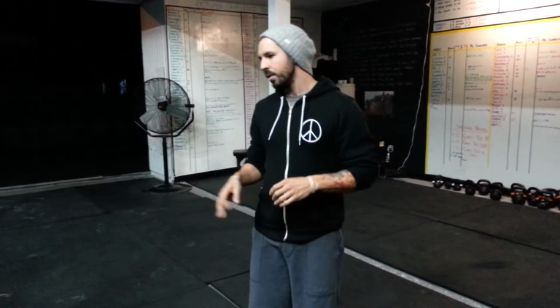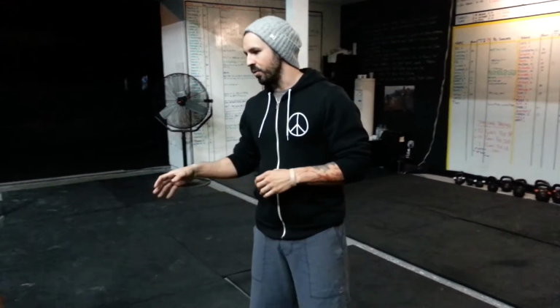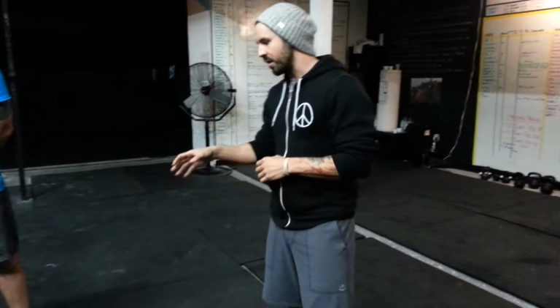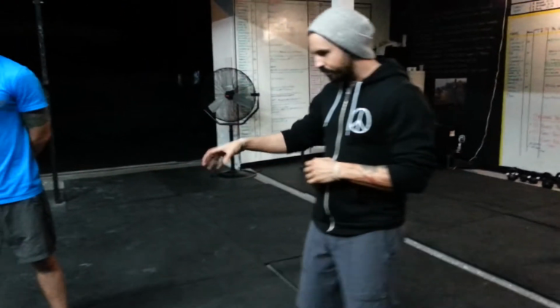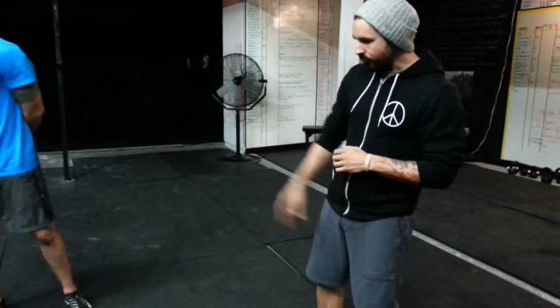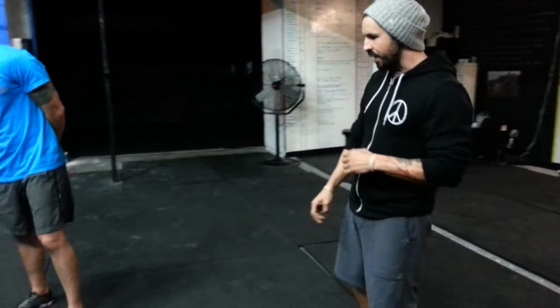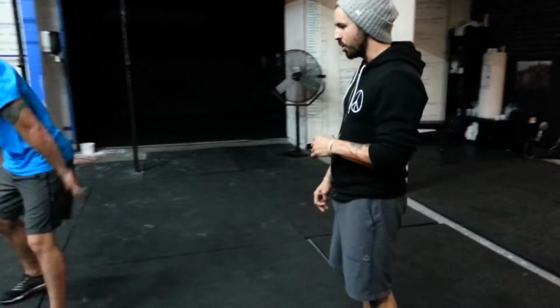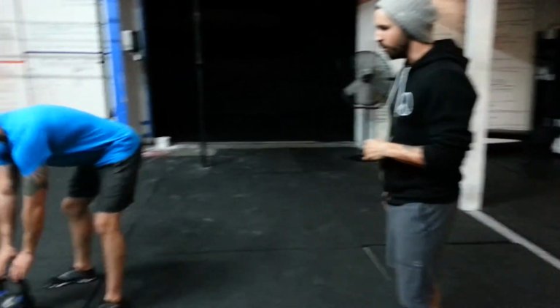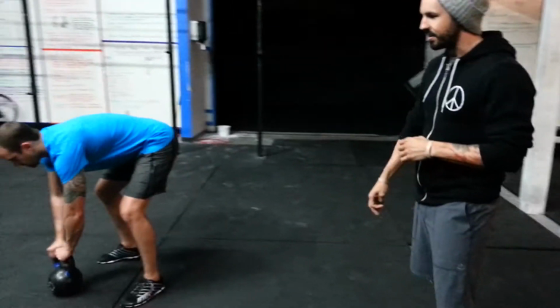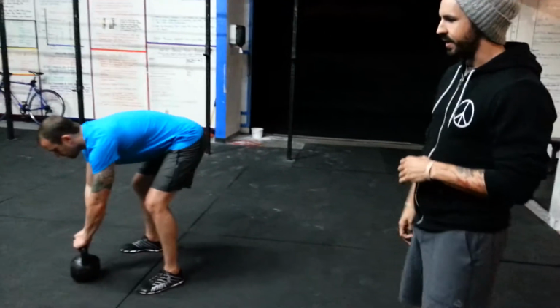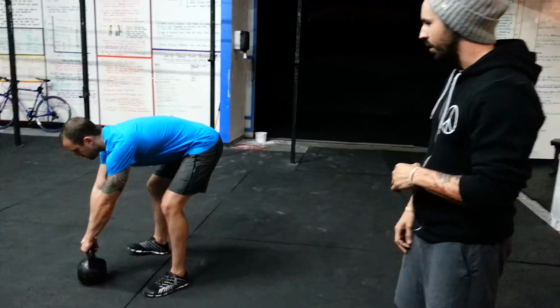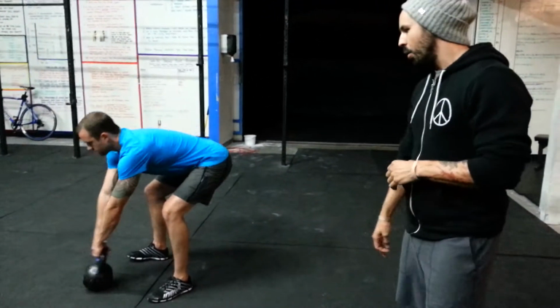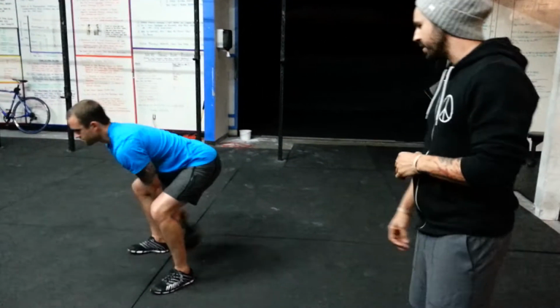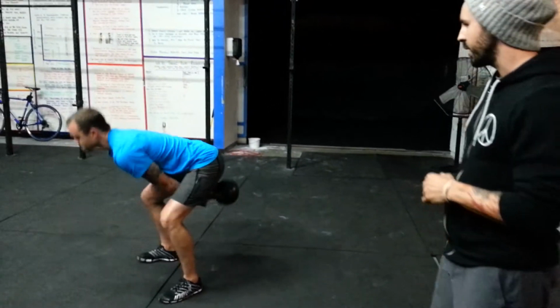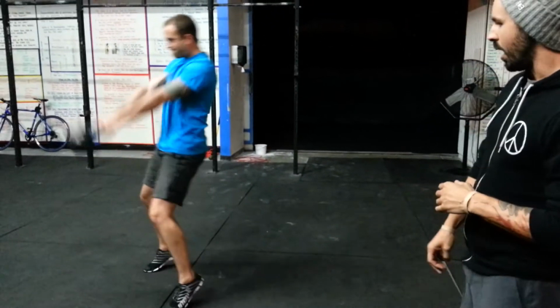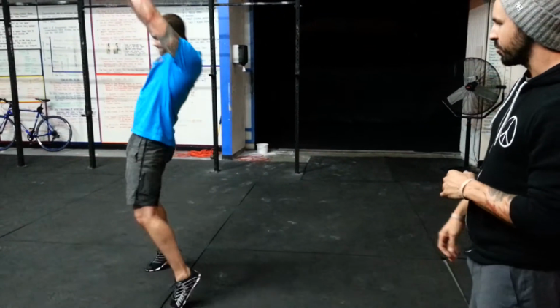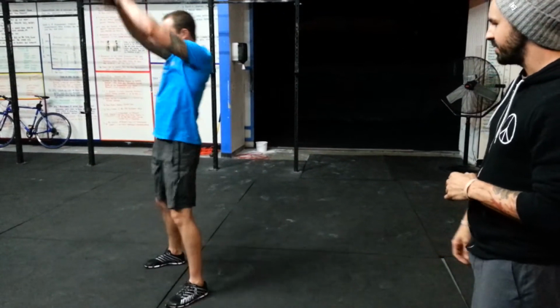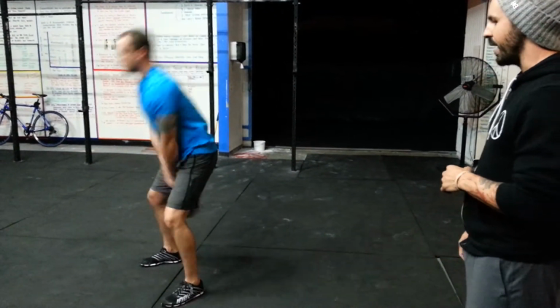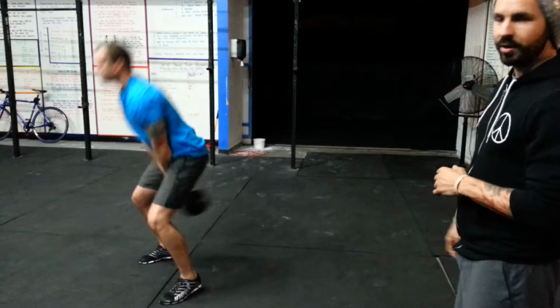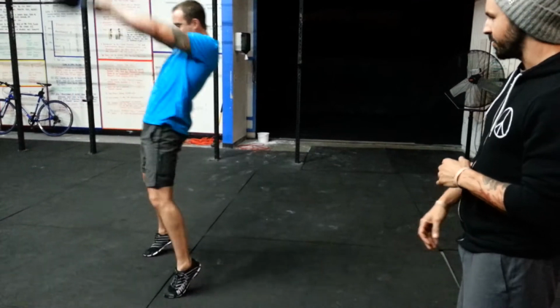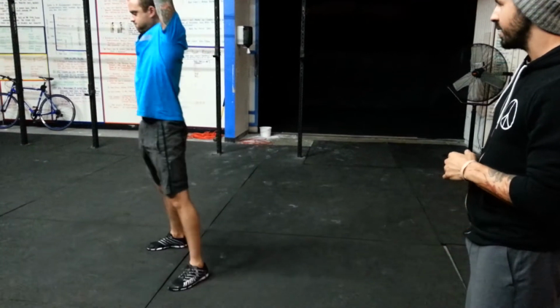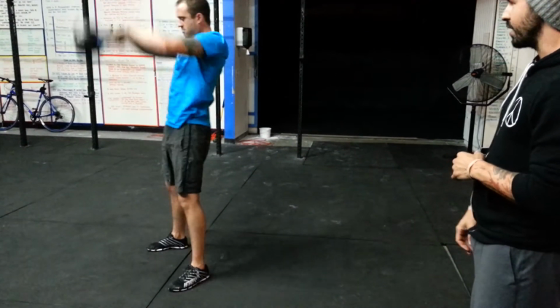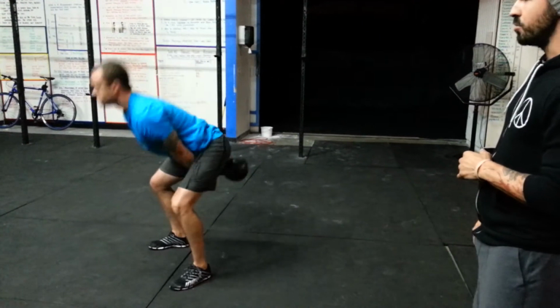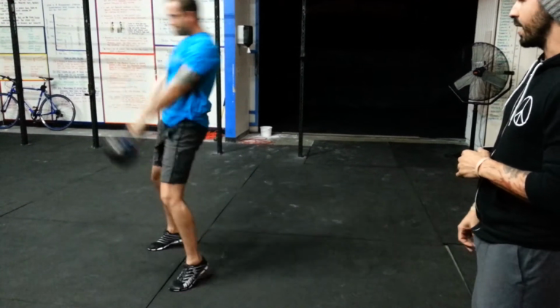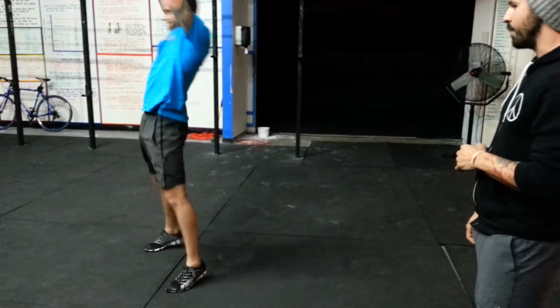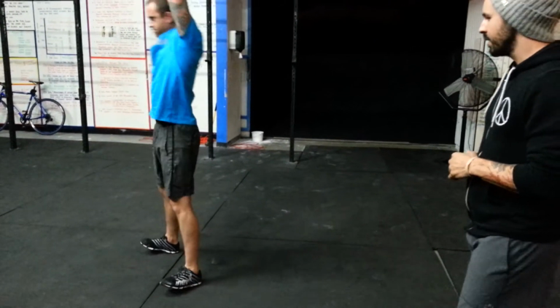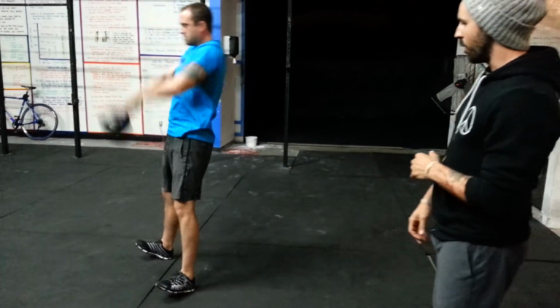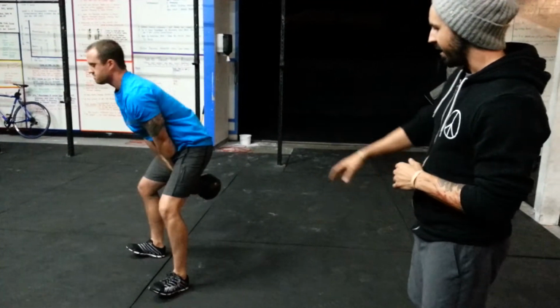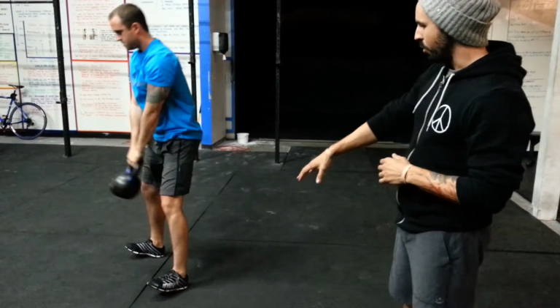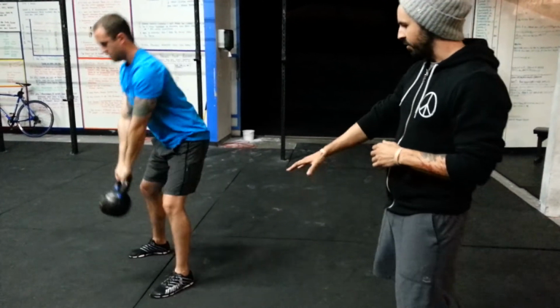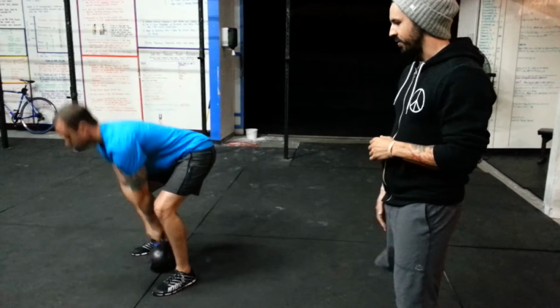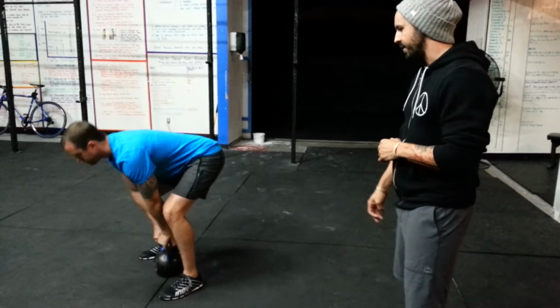For a demonstration, Dave is going to show us how to not swing a kettlebell. When he gets going on that upswing, you can see him riding up on the balls of his feet — that's what you don't want to have happen. Nor on that backswing do you want your toes to come off the ground like that.